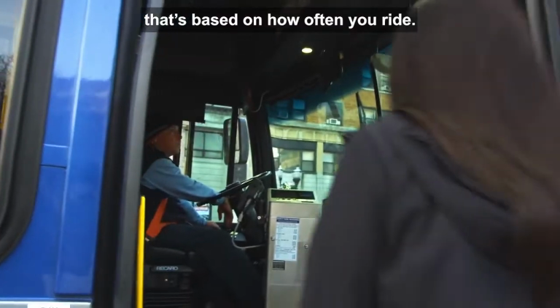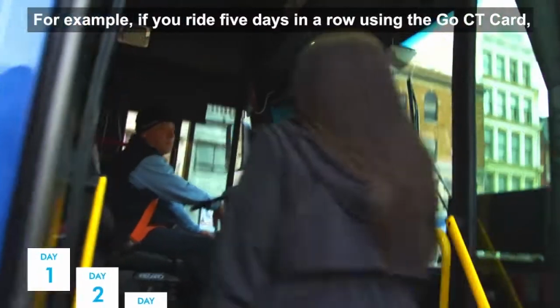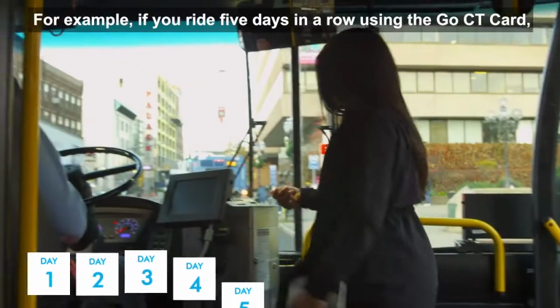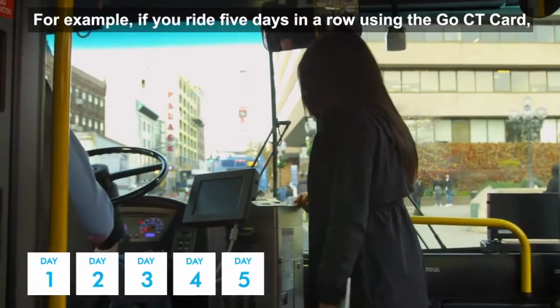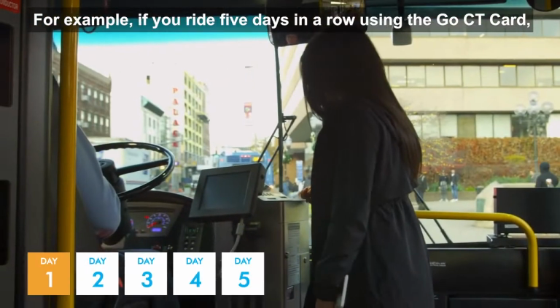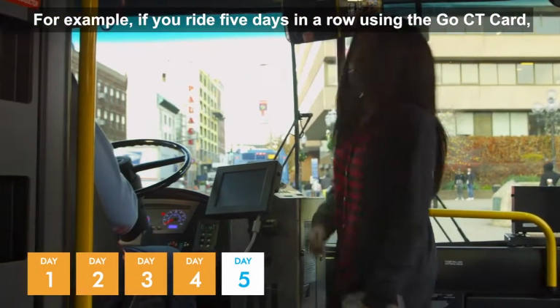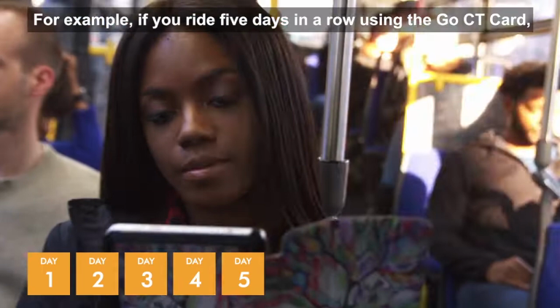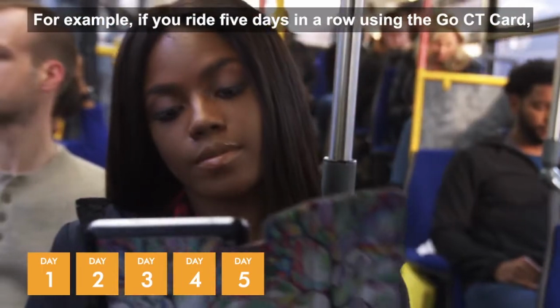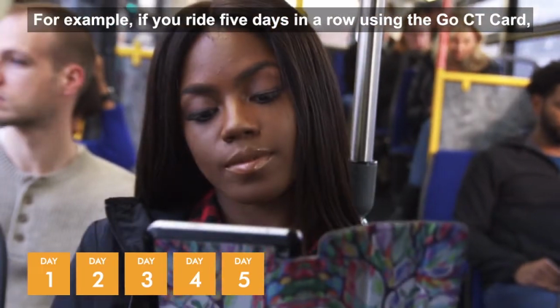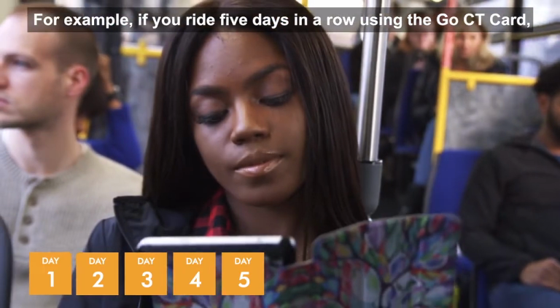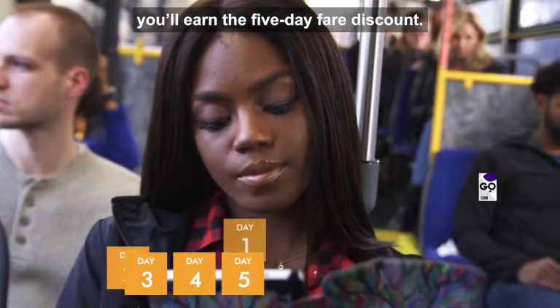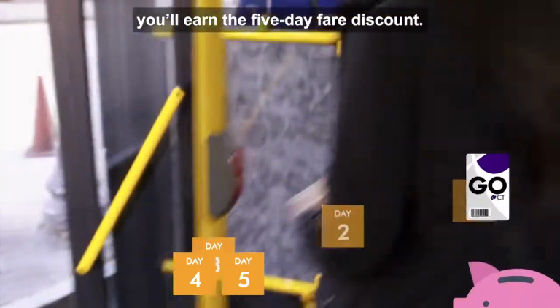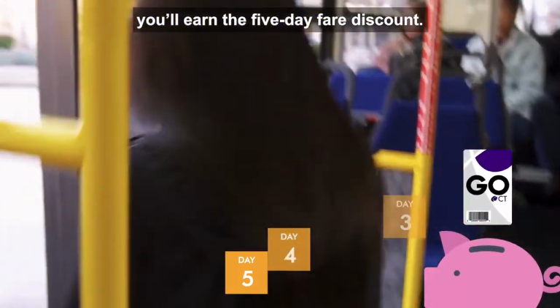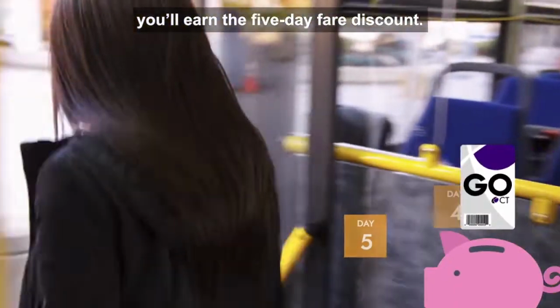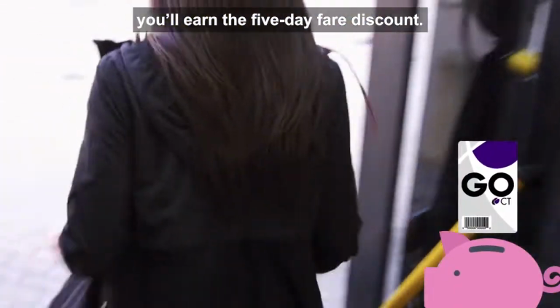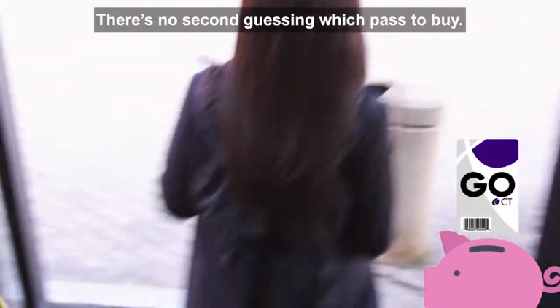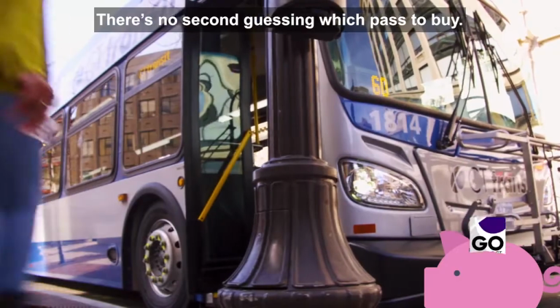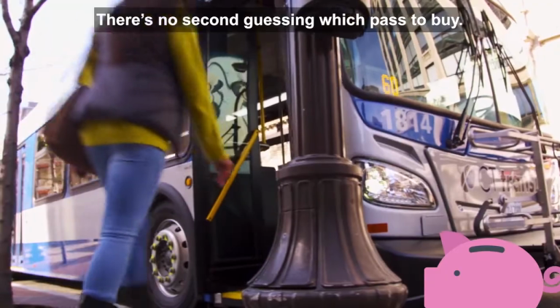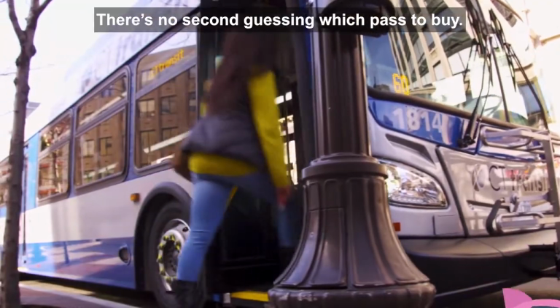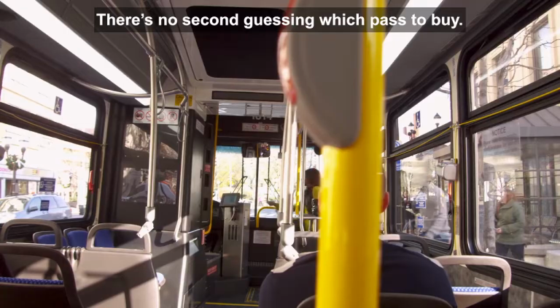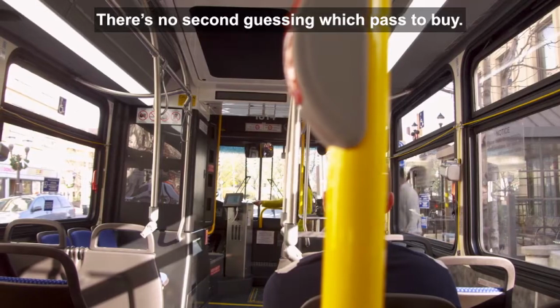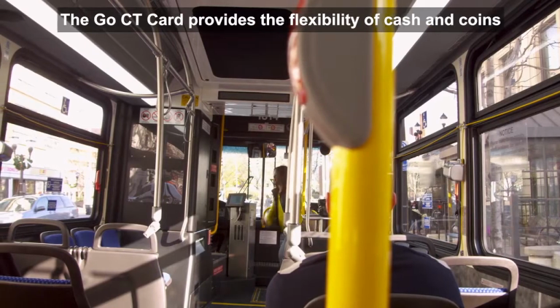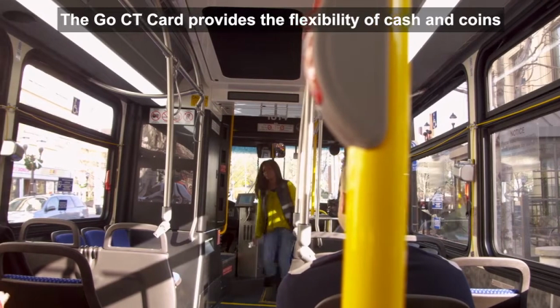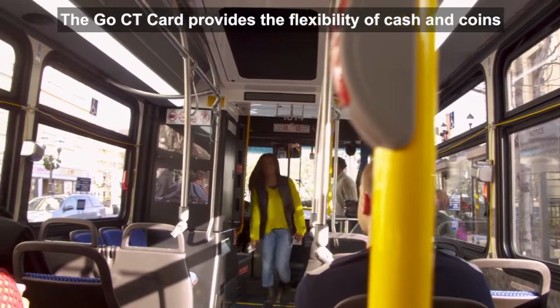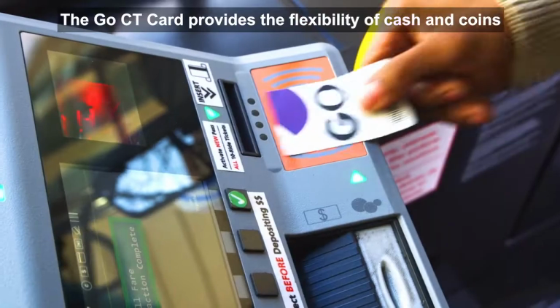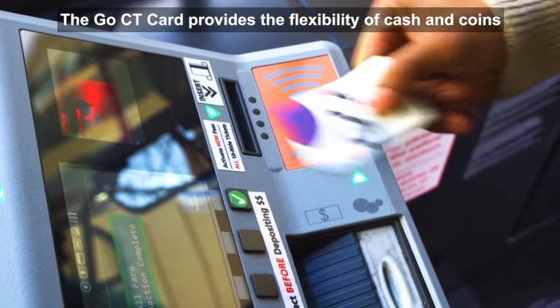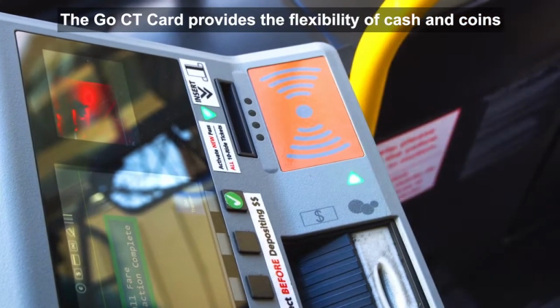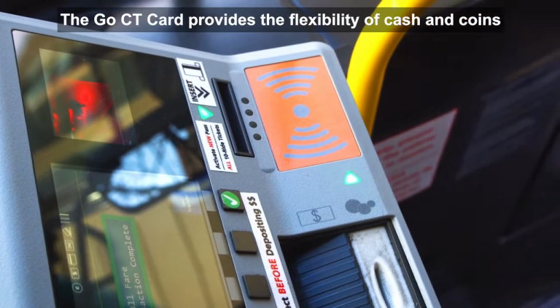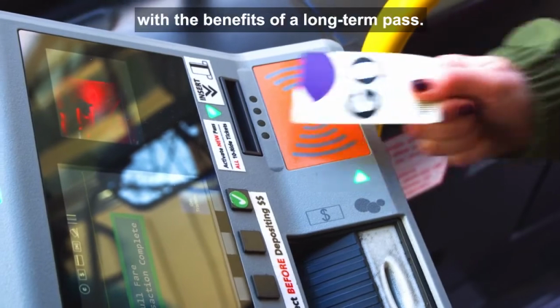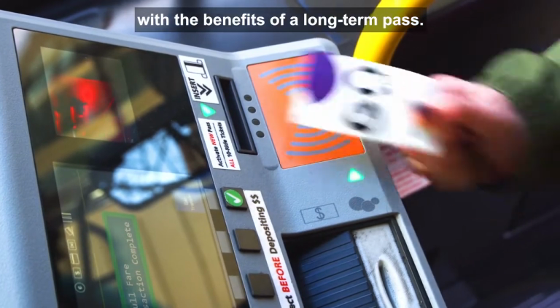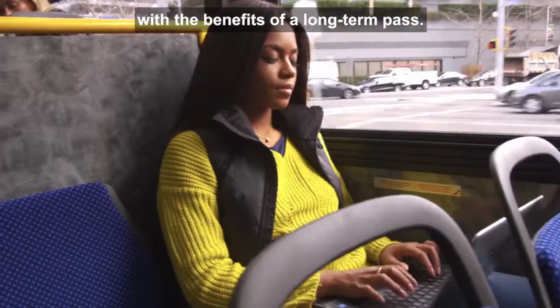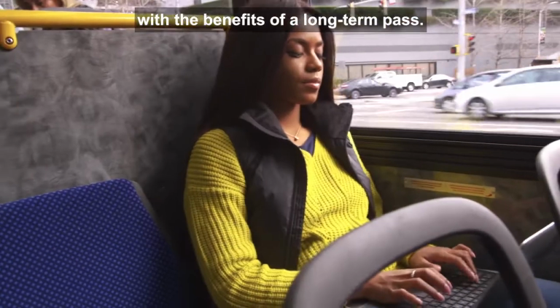For example, if you ride five days in a row using the Go CT Card, you'll earn the five-day fare discount. There's no second-guessing which pass to buy. The Go CT Card provides the flexibility of cash and coins with the benefits of a long-term pass.